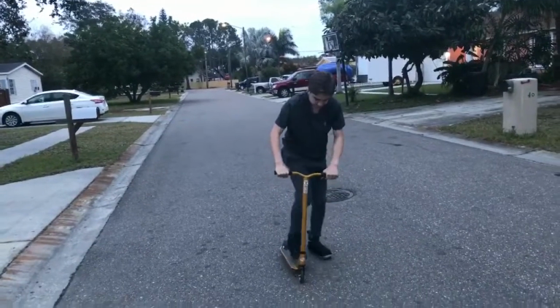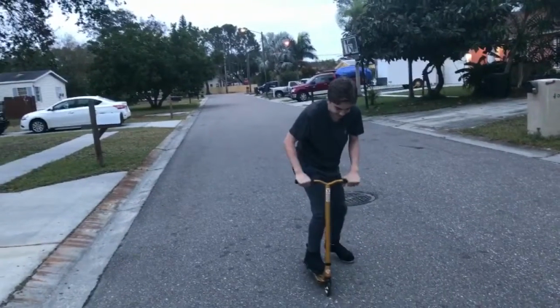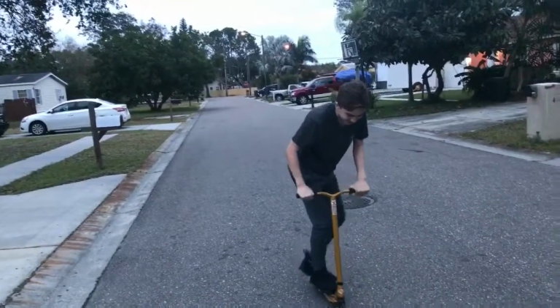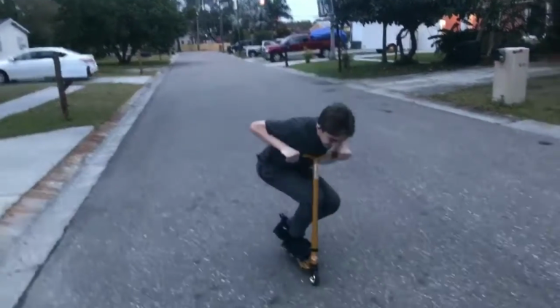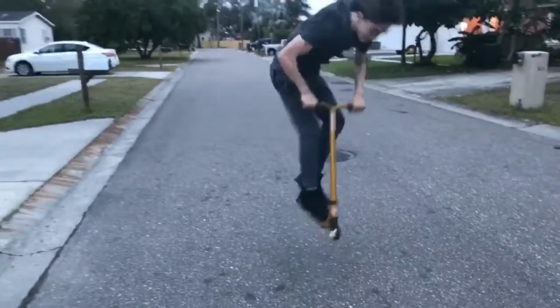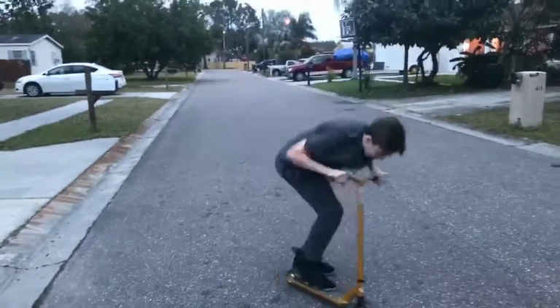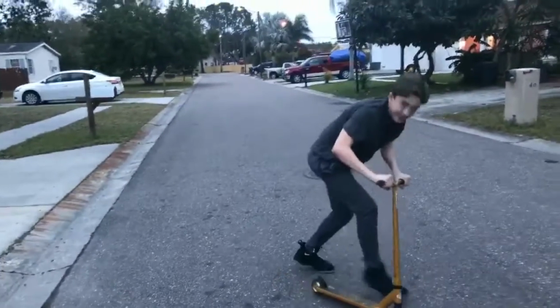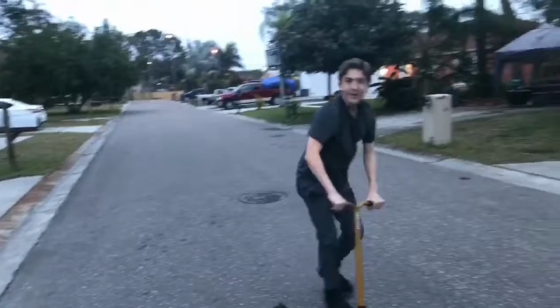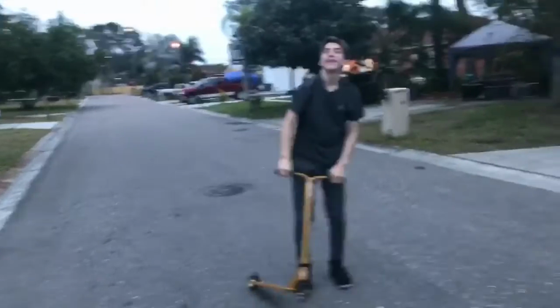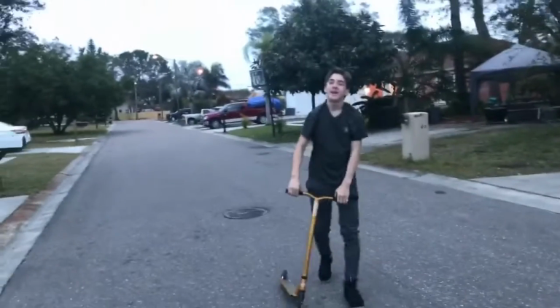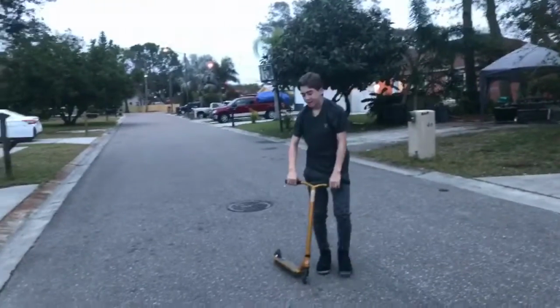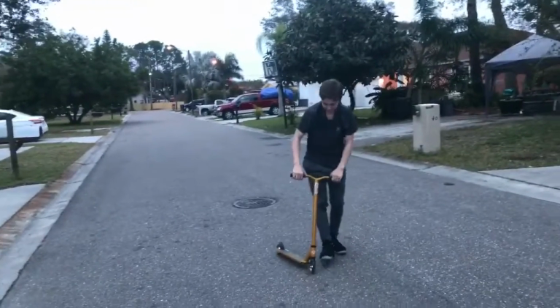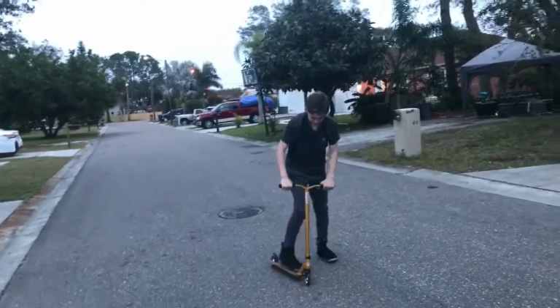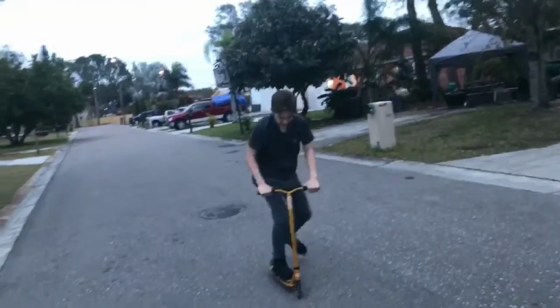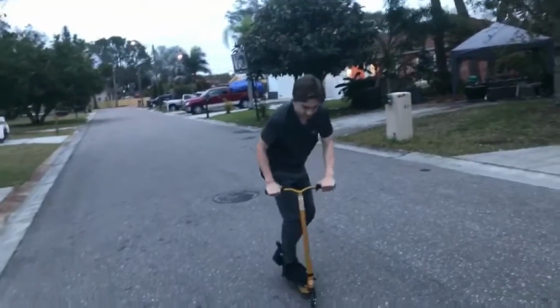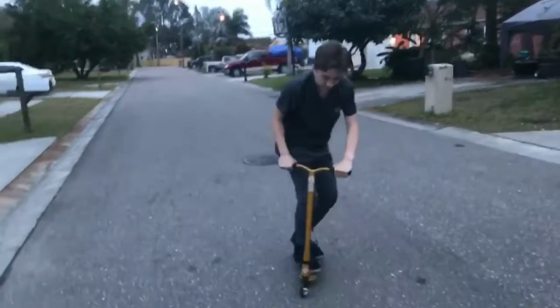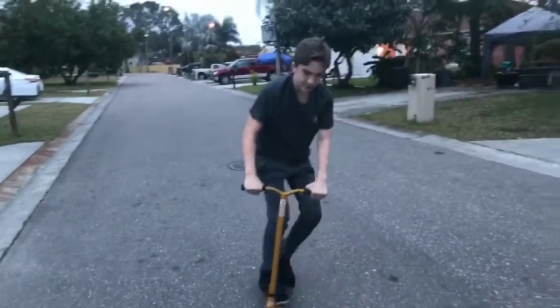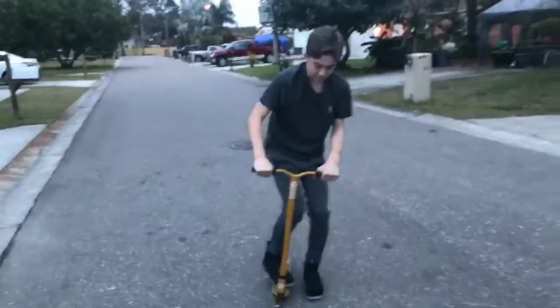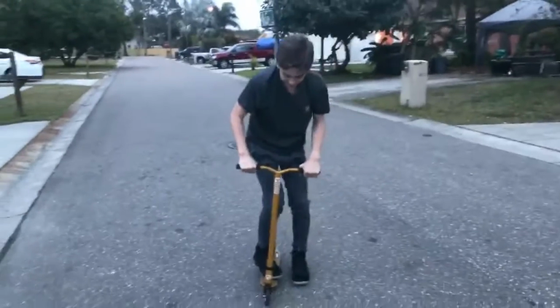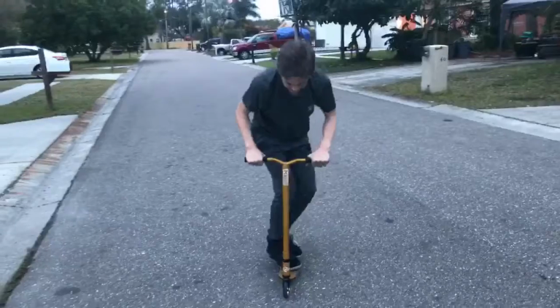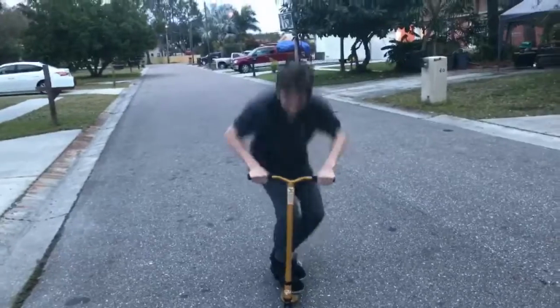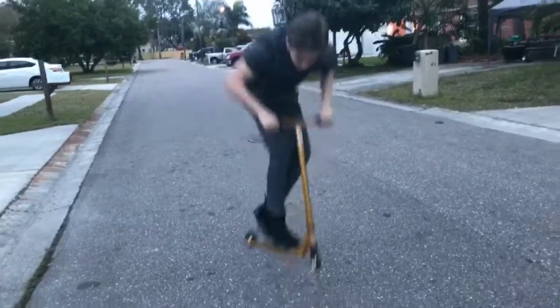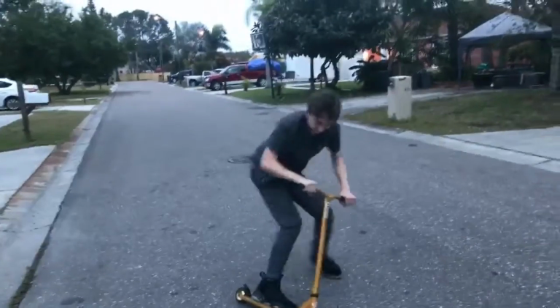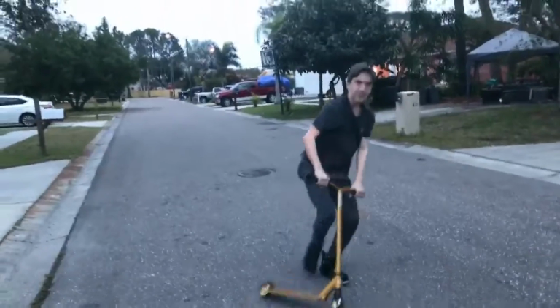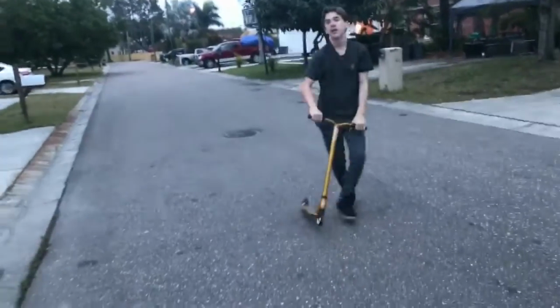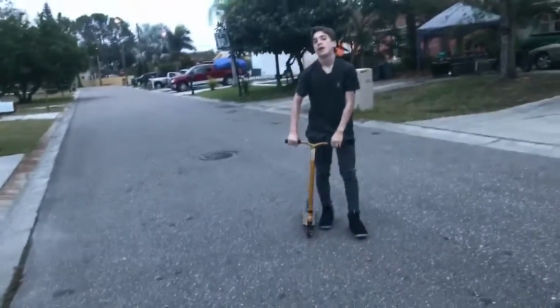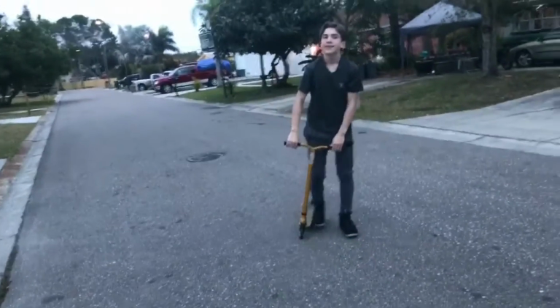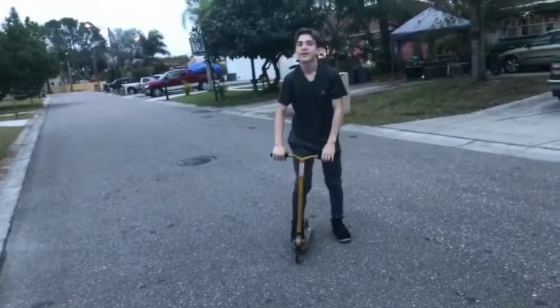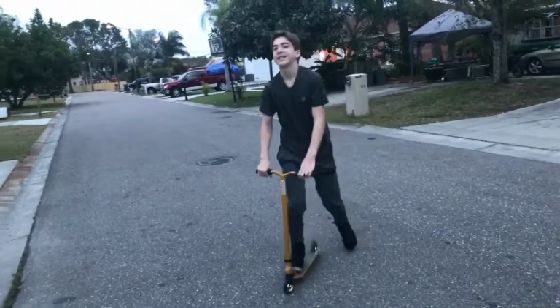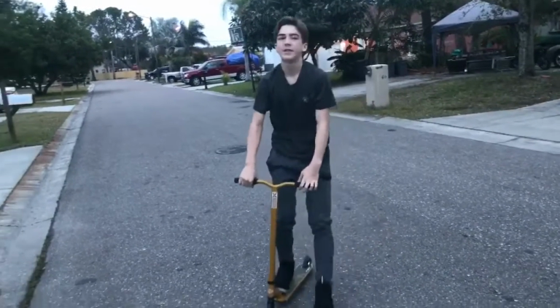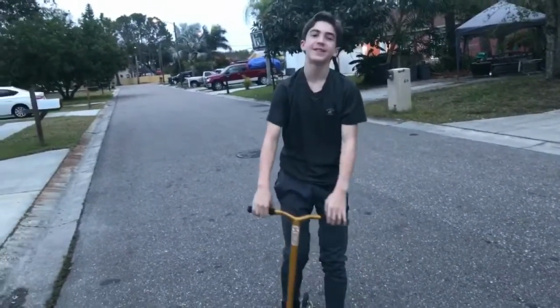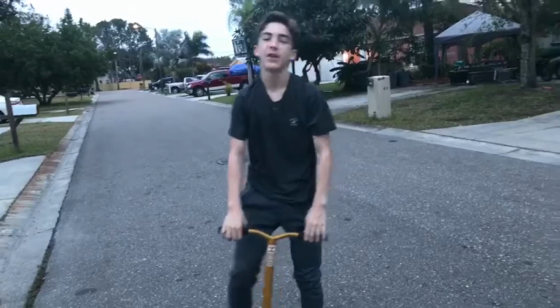But if you just go like this and you hit the front, then you're going to mess up. So a pro scooter bunny hop would be like this. And that's something to do guys — see you guys in the next video.